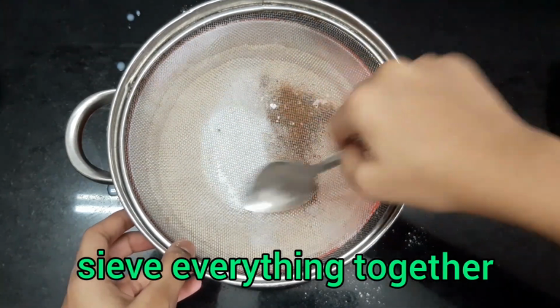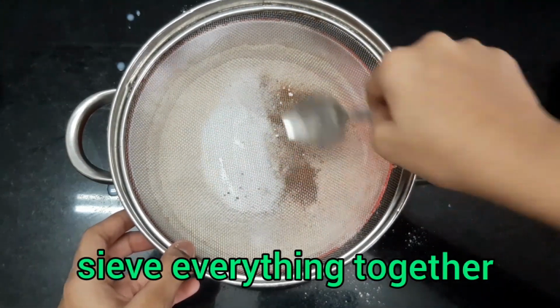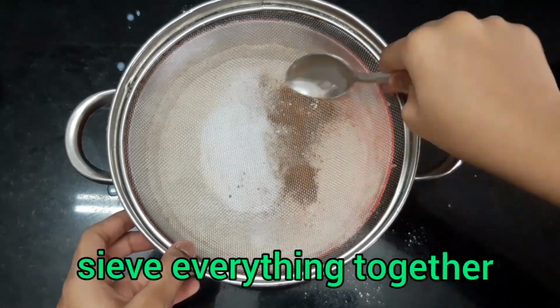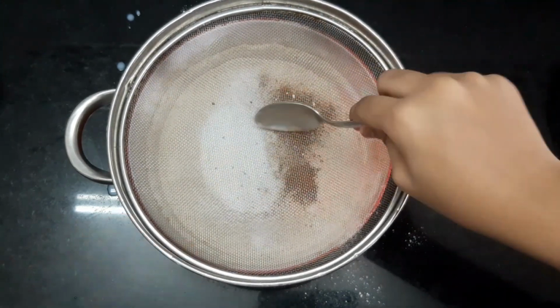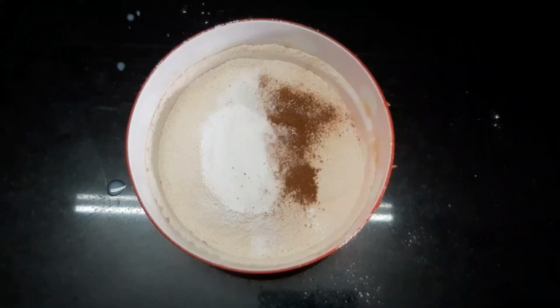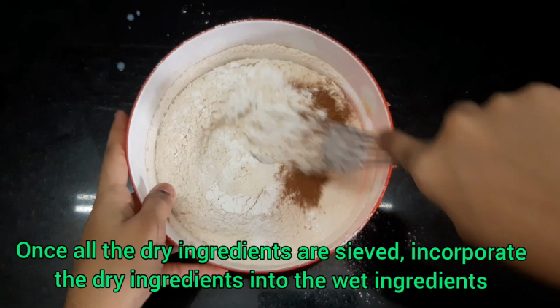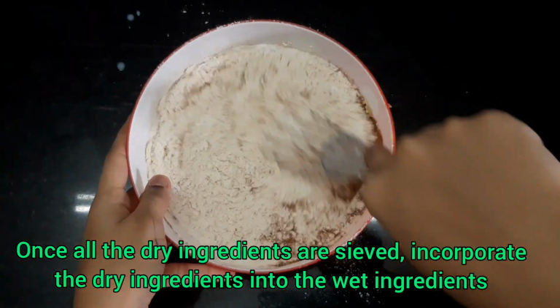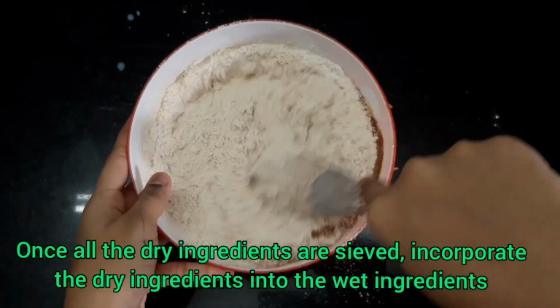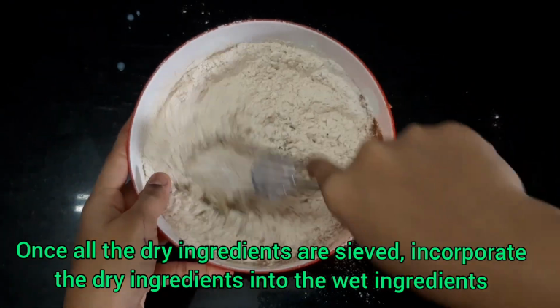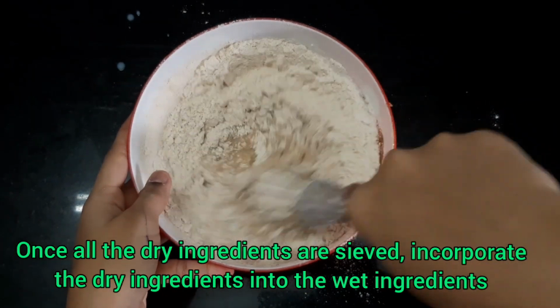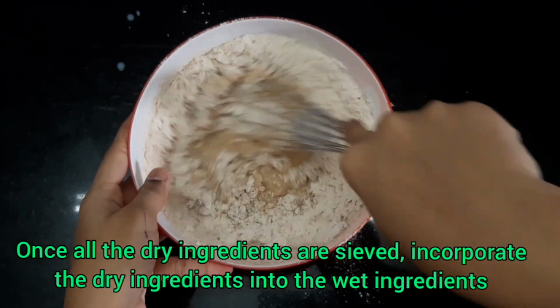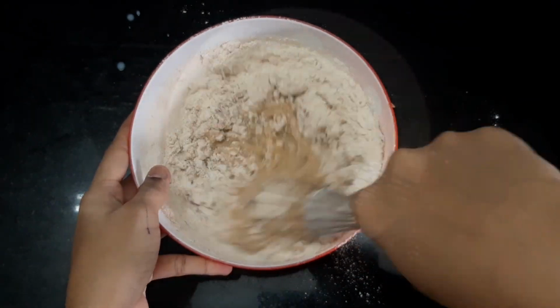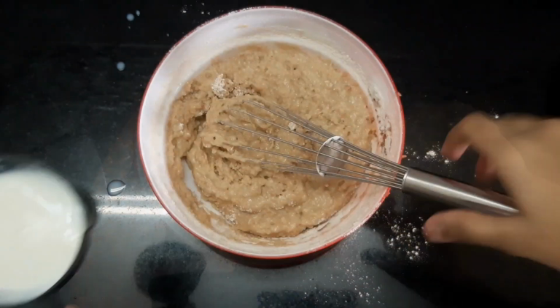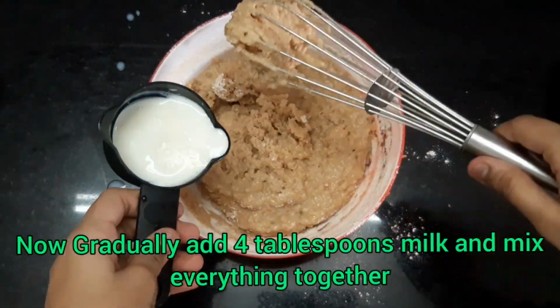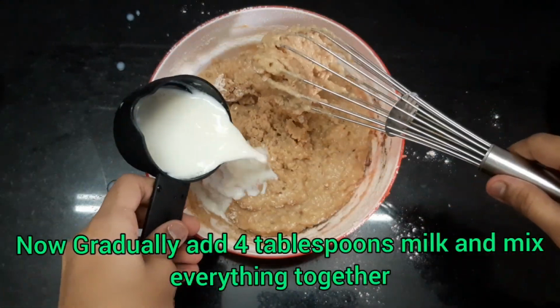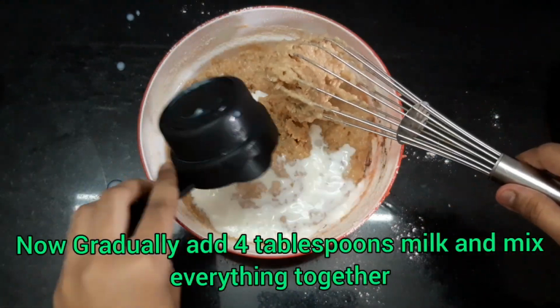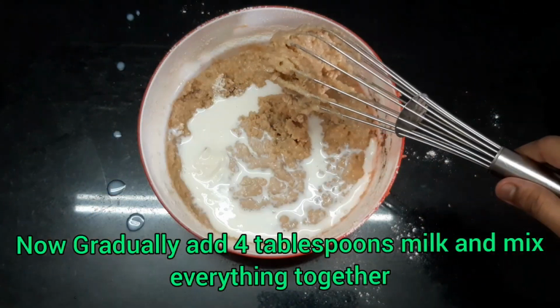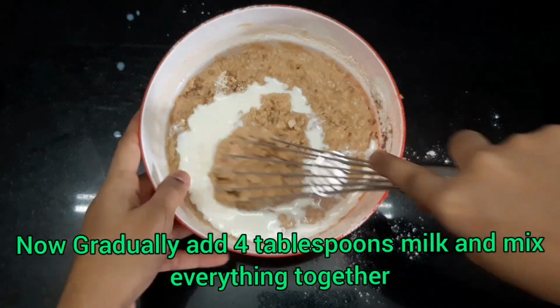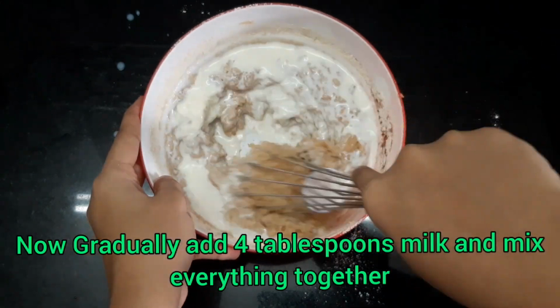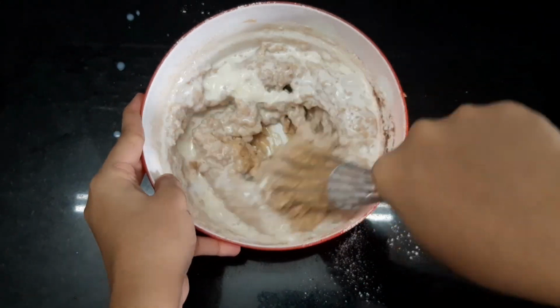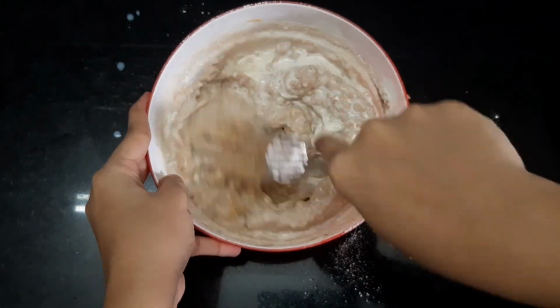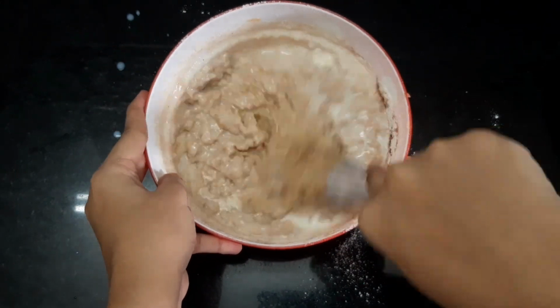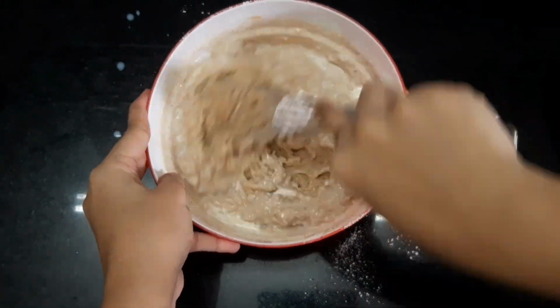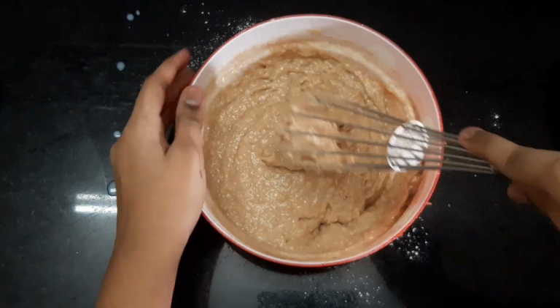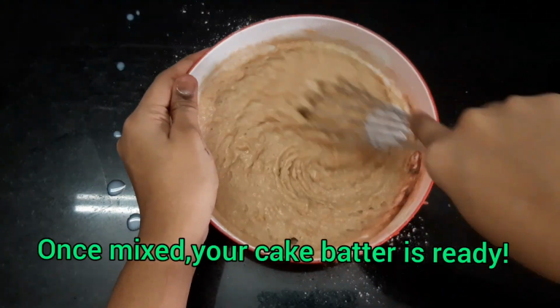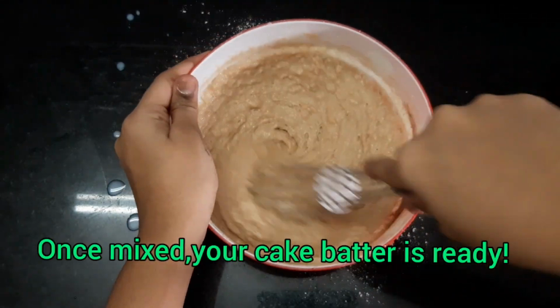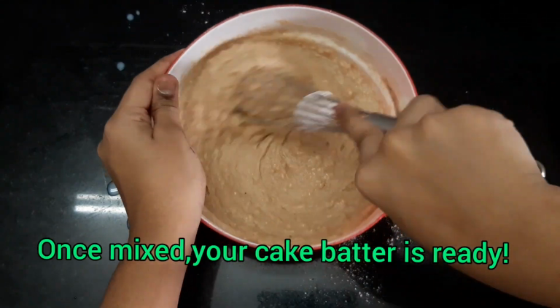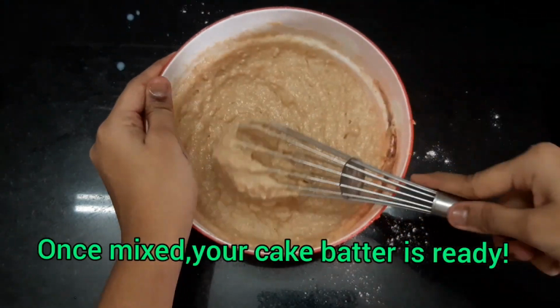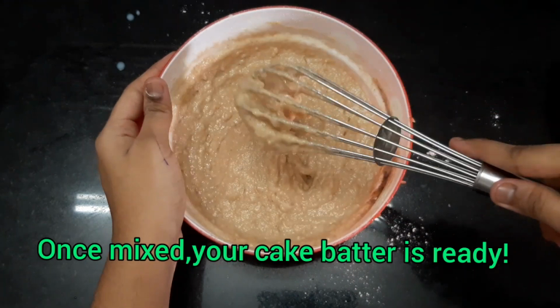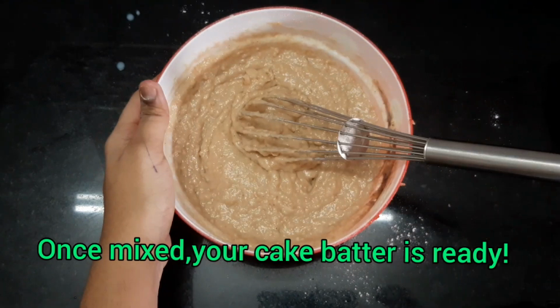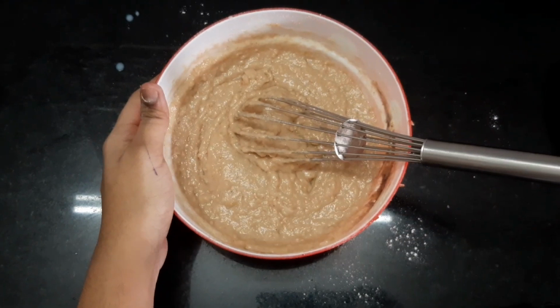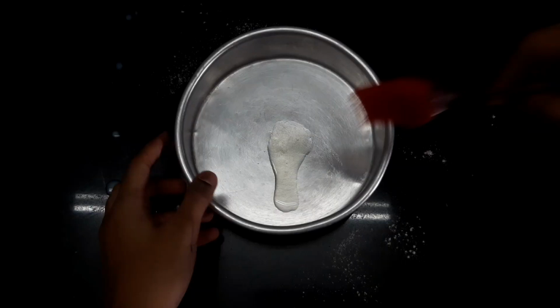Sieve everything together and now incorporate all the dry ingredients into the wet ingredients. Mix everything and then gradually add 4 tablespoons of milk again. Remember to use room temperature milk, and your cake batter is ready.